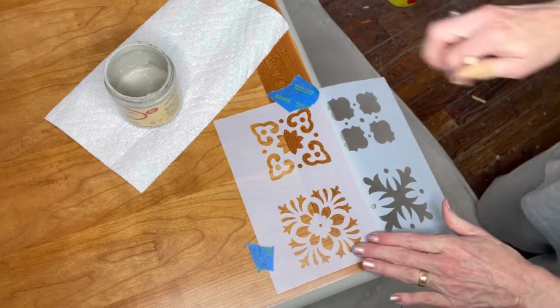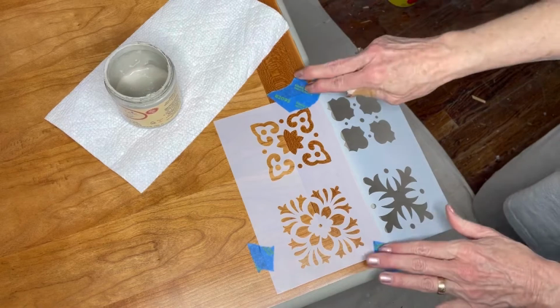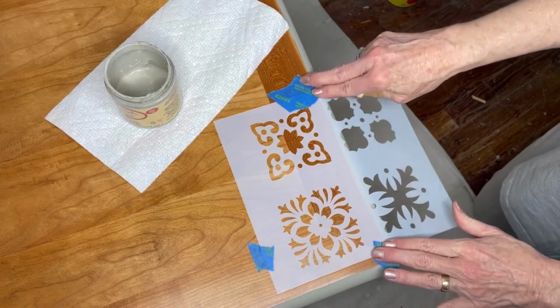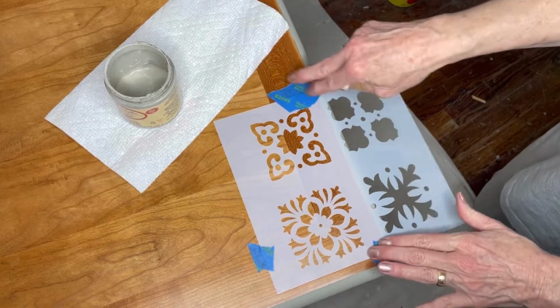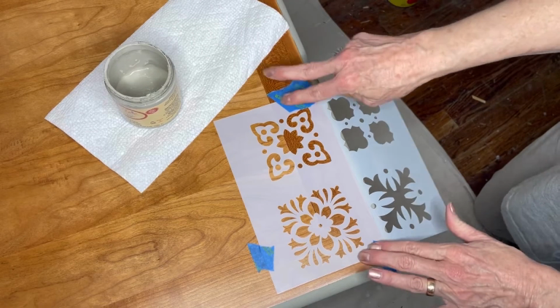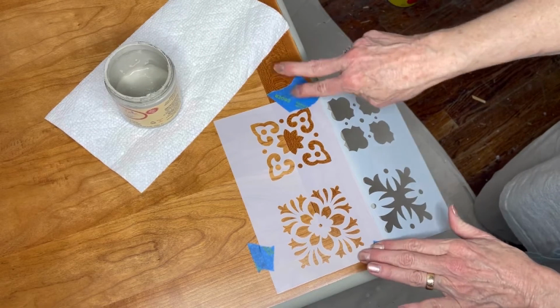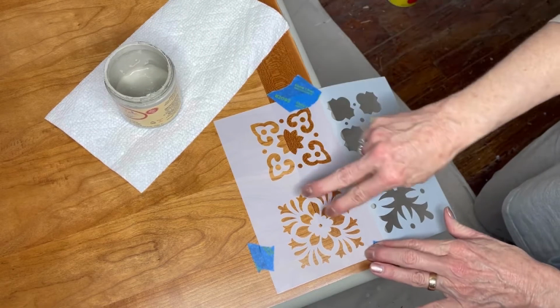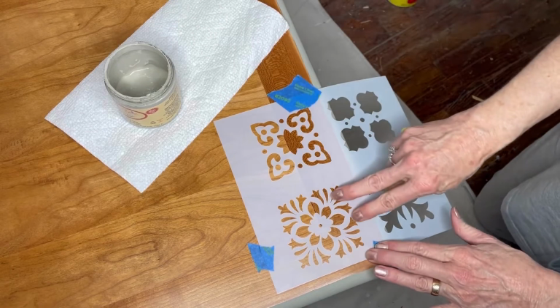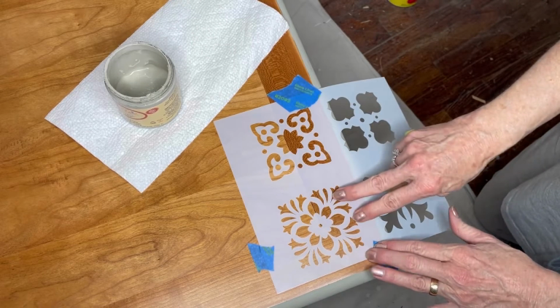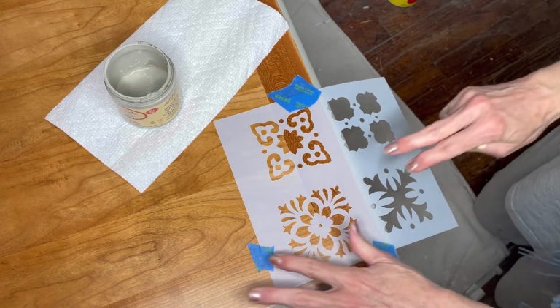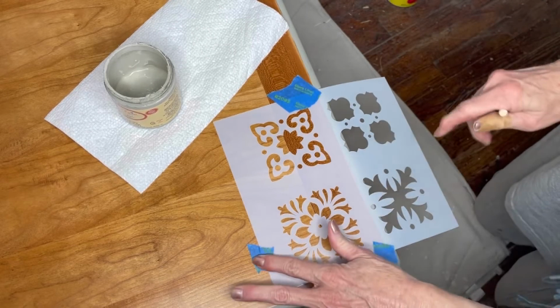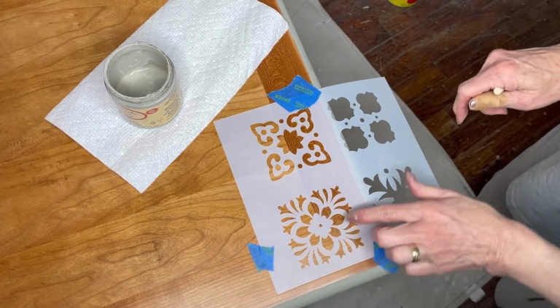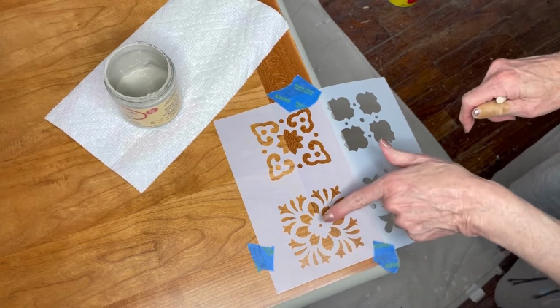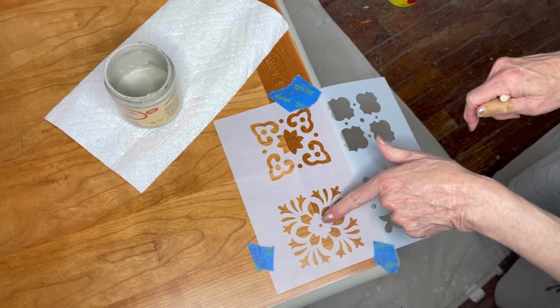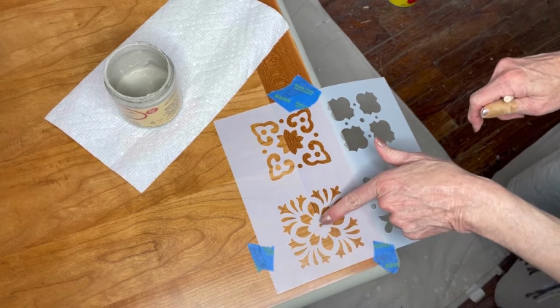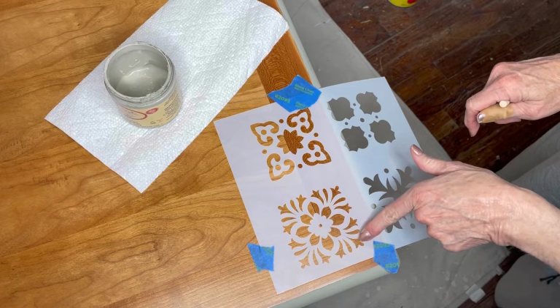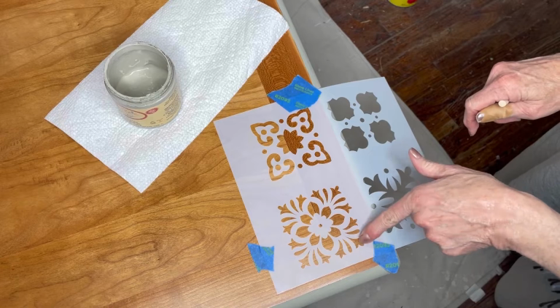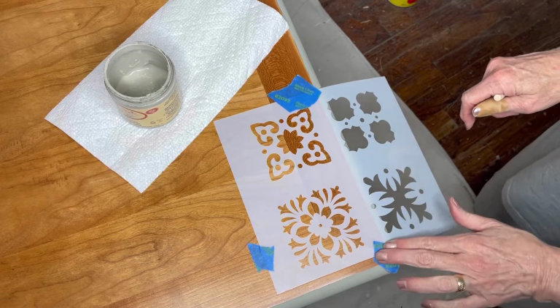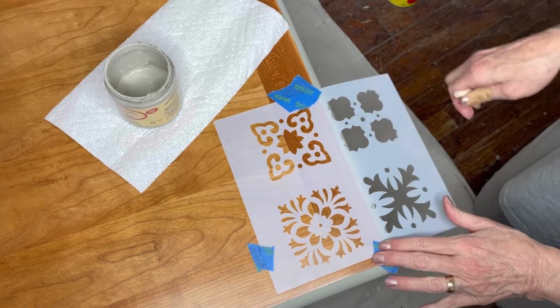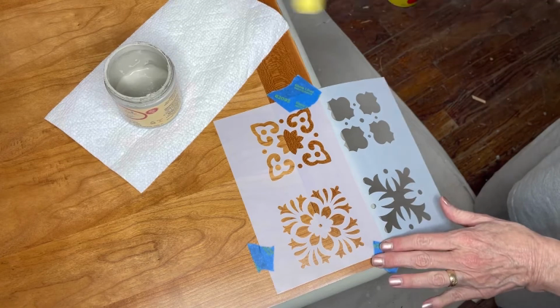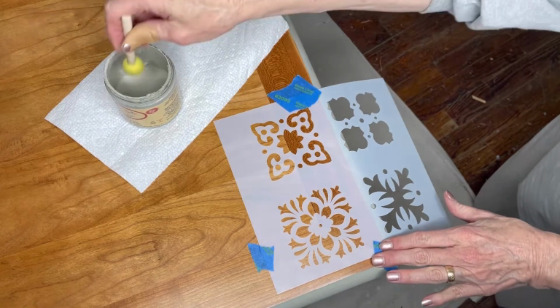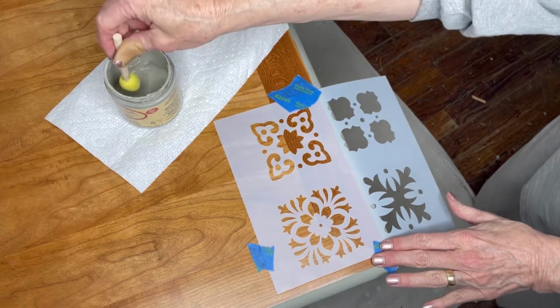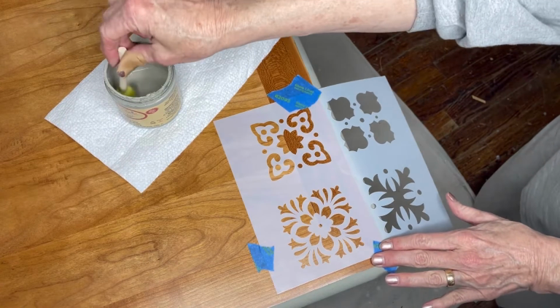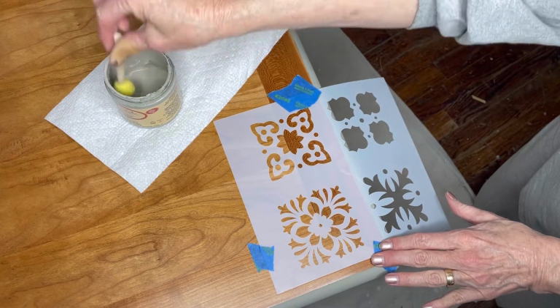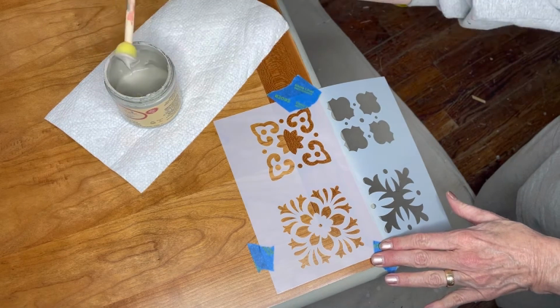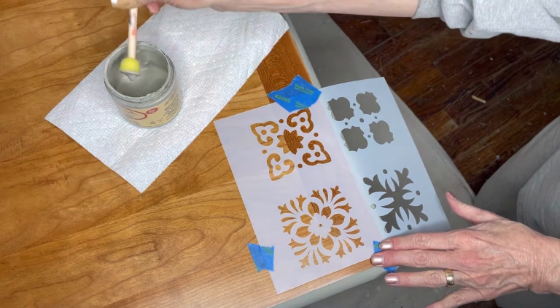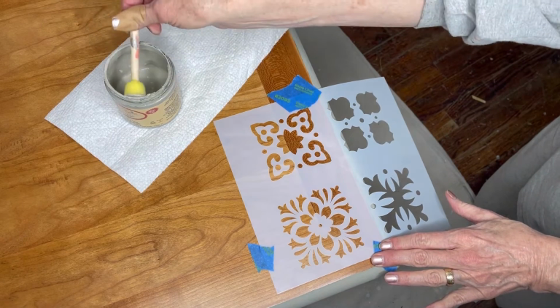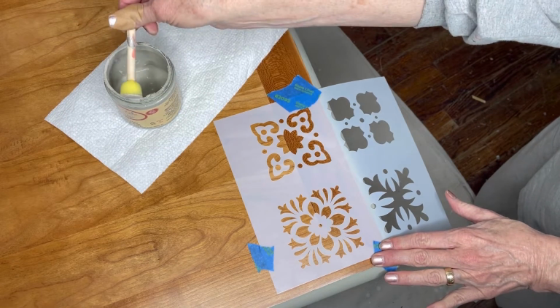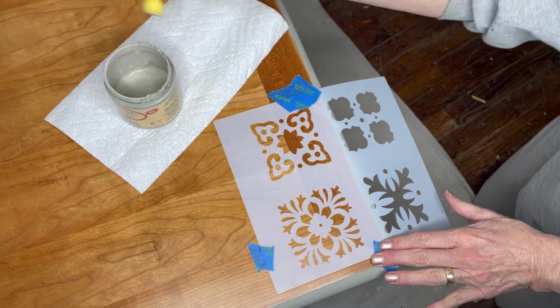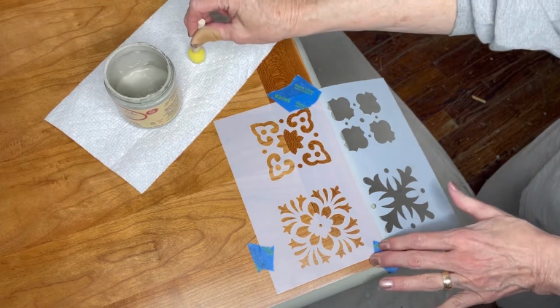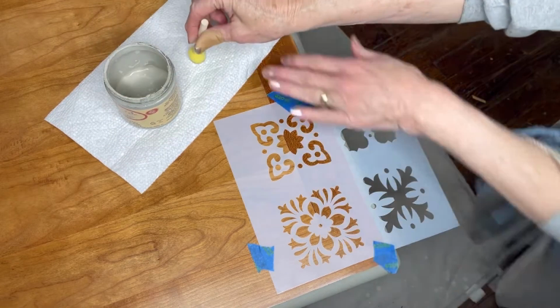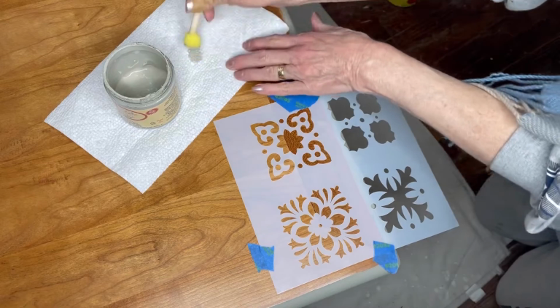Here's a quick list of things I've learned when stenciling. Tape it down when you can. Line it up, make sure it's straight. Use the grain or other markers to help line it up.